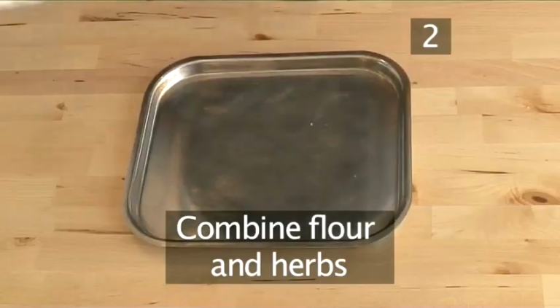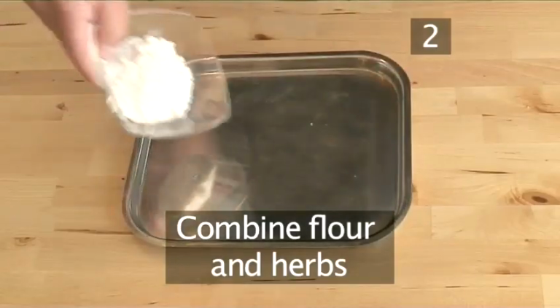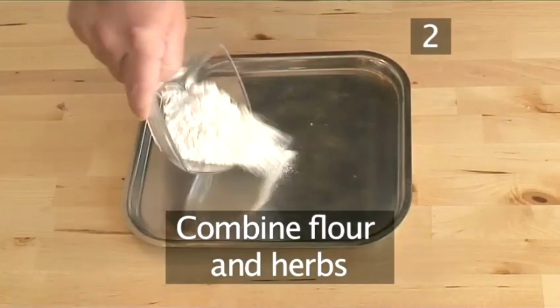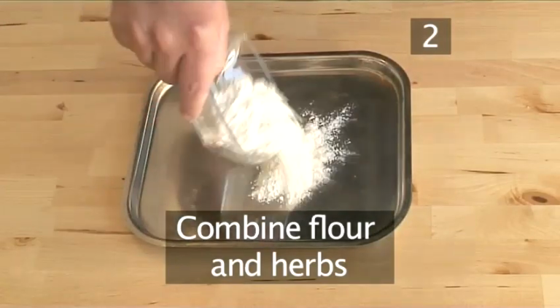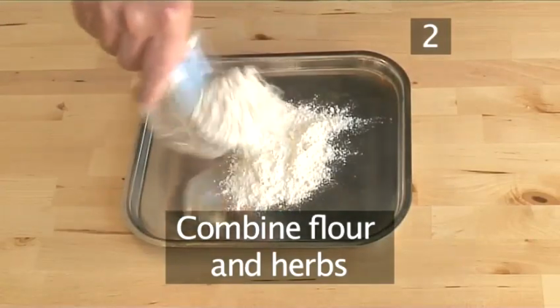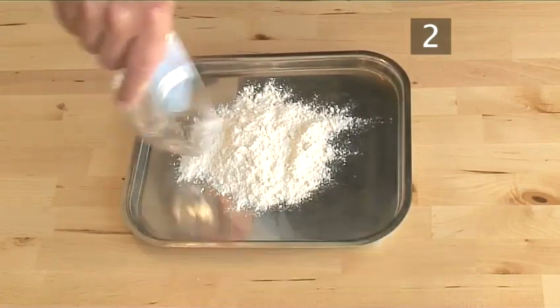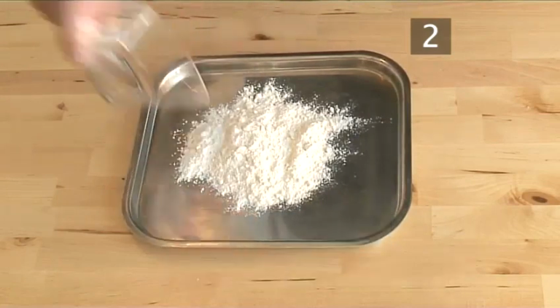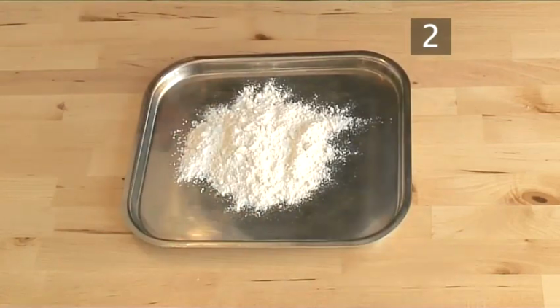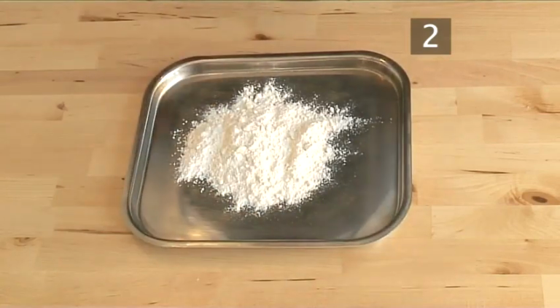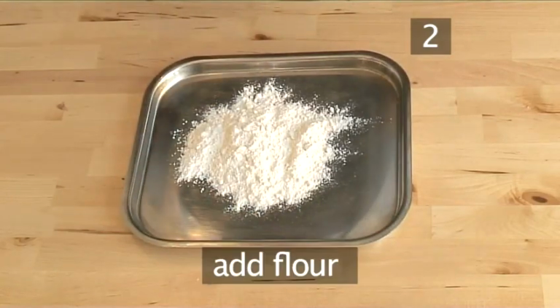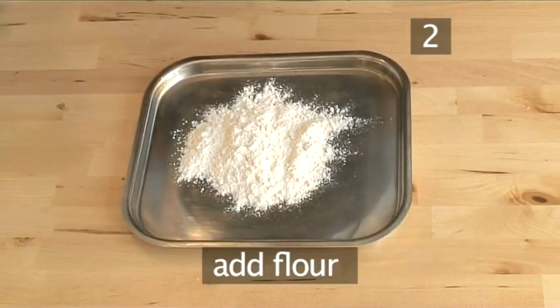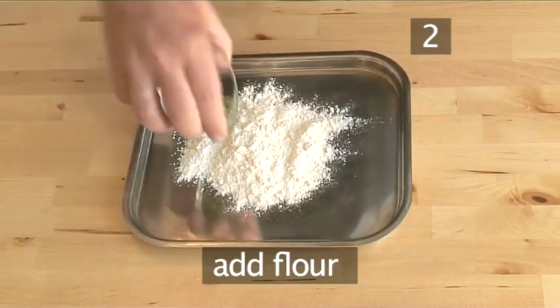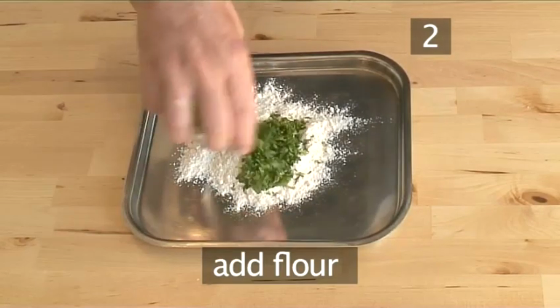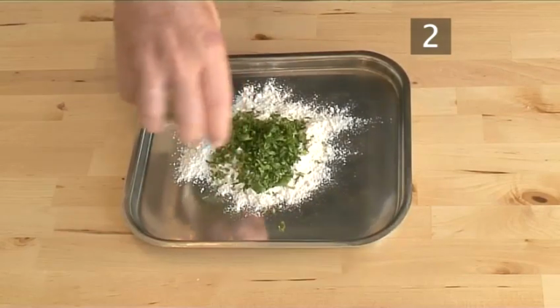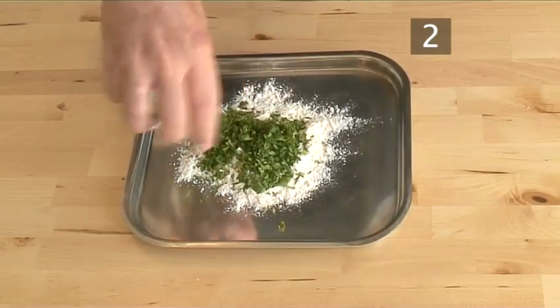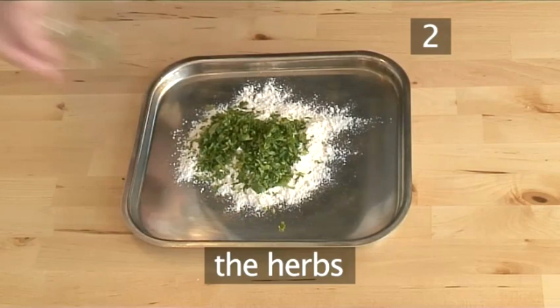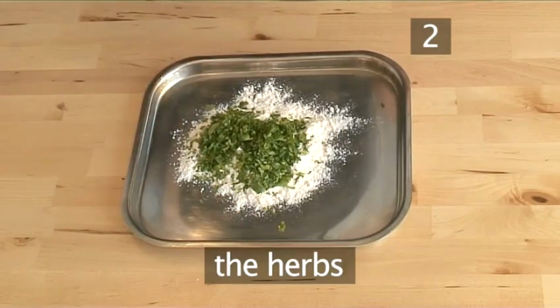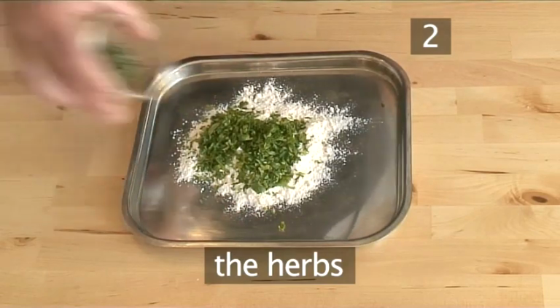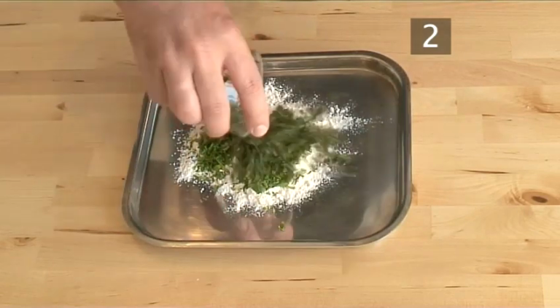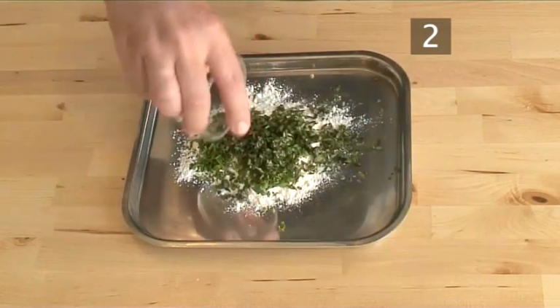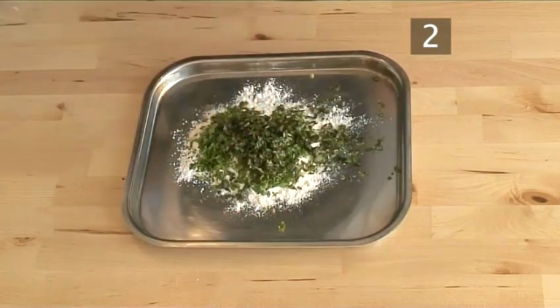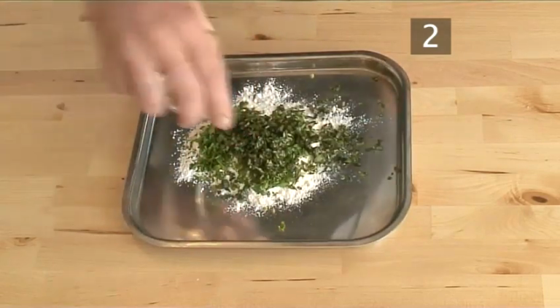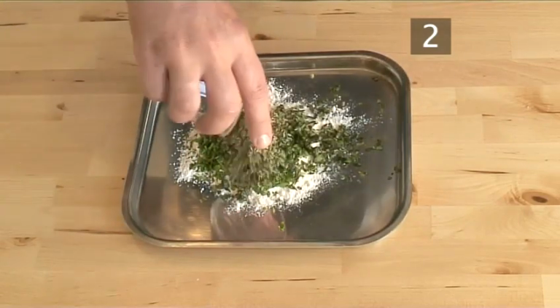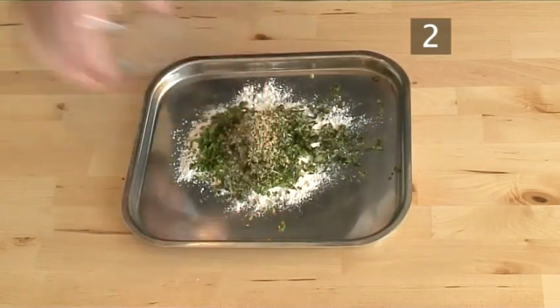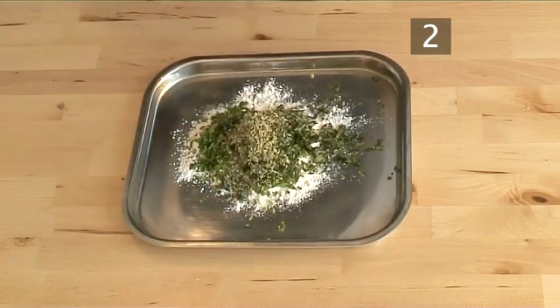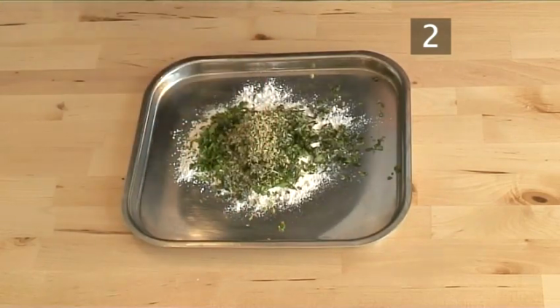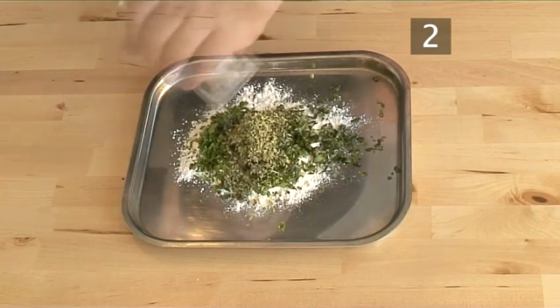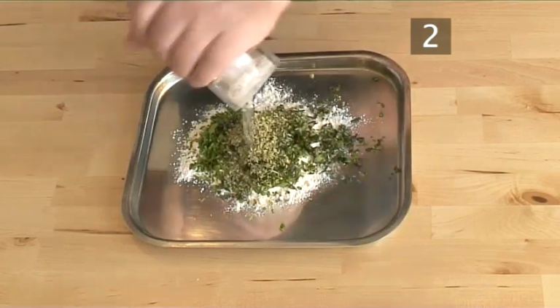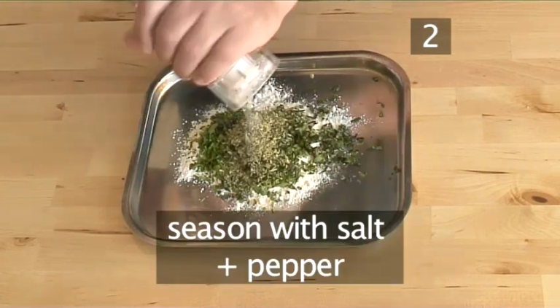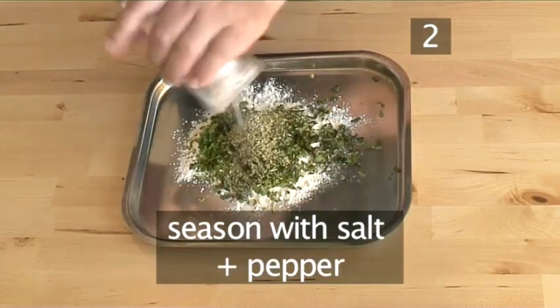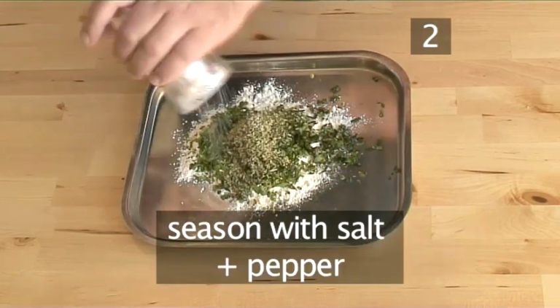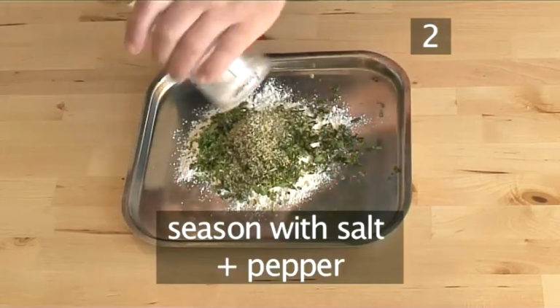Step 2: Combine flour and herbs. On a large plate, combine the flour and the three herbs, and season with salt and pepper.